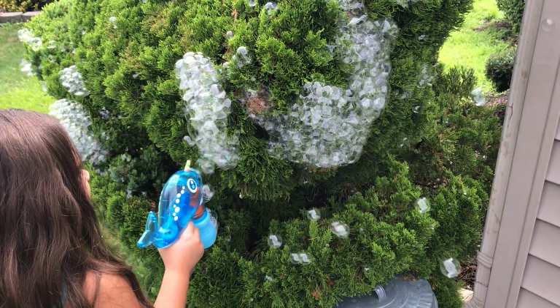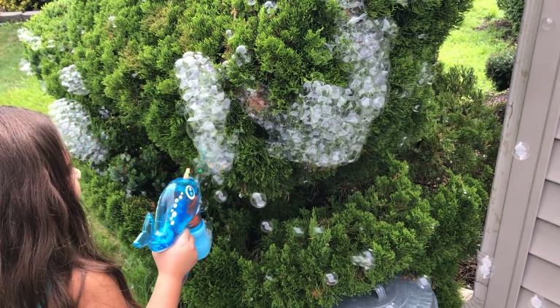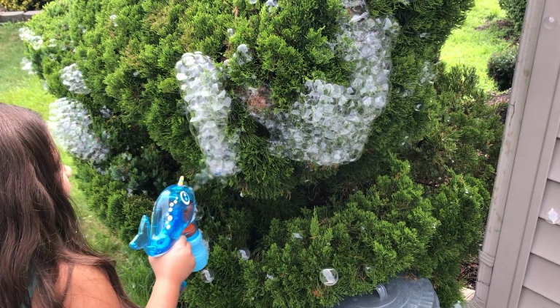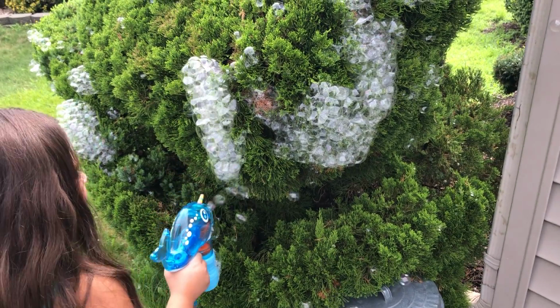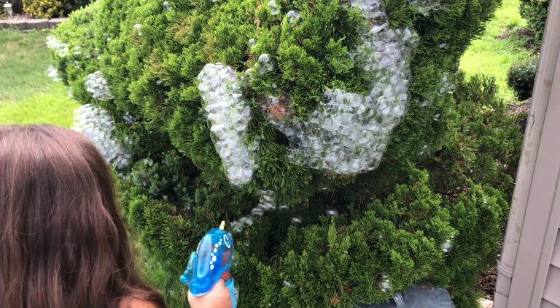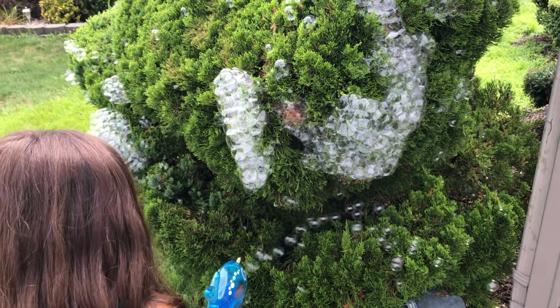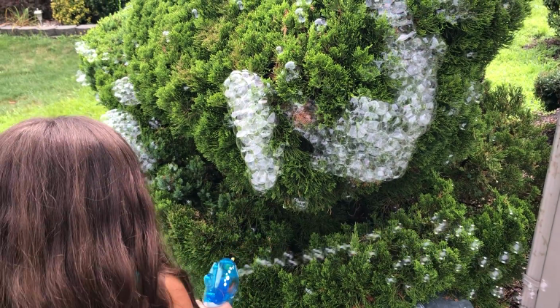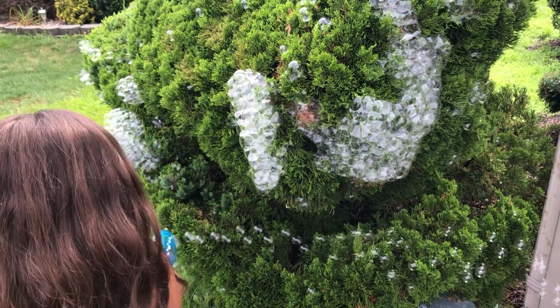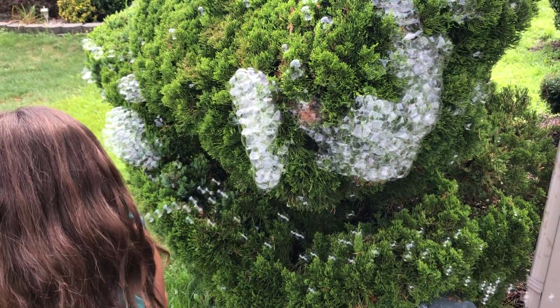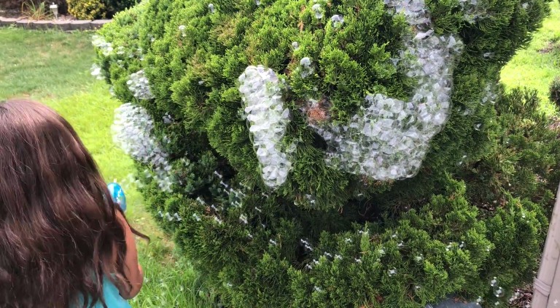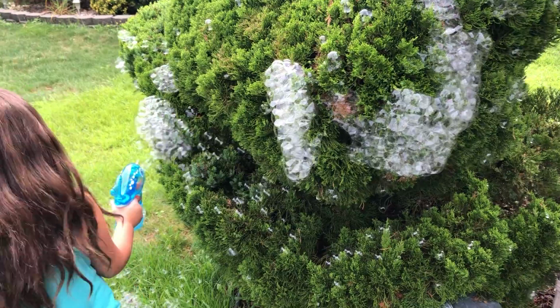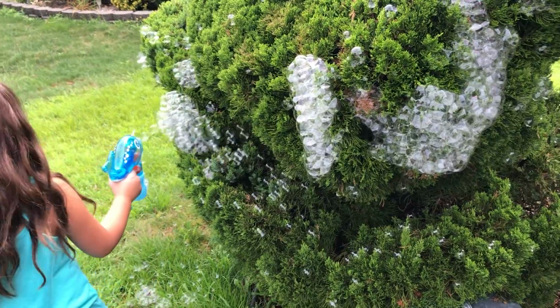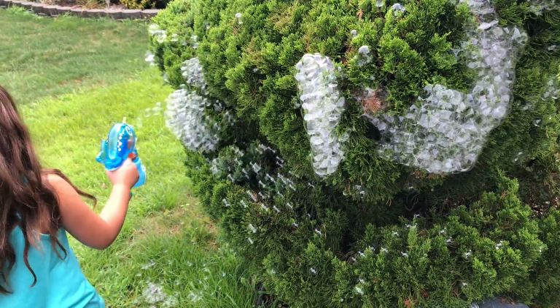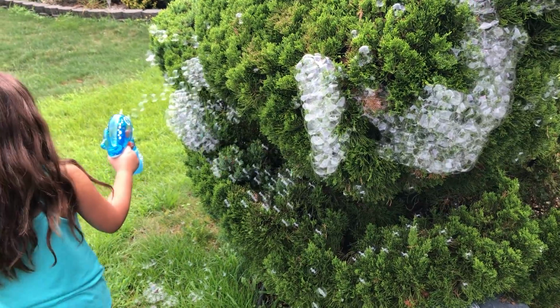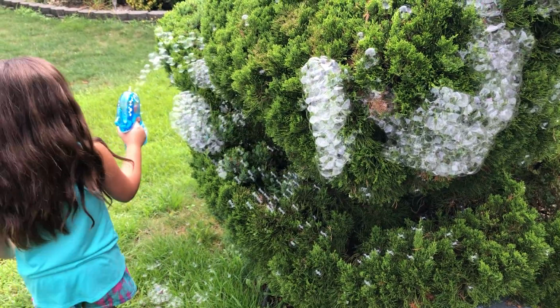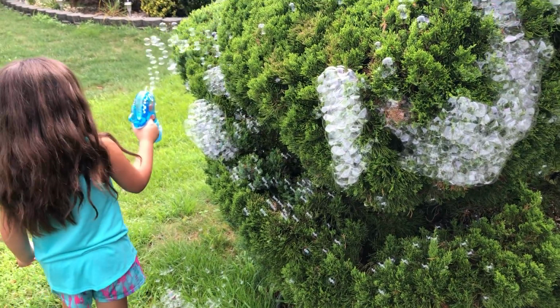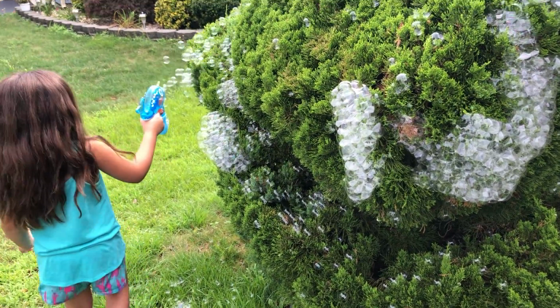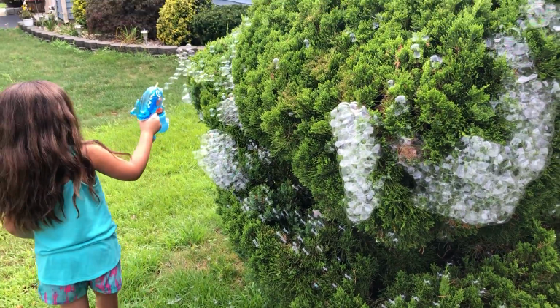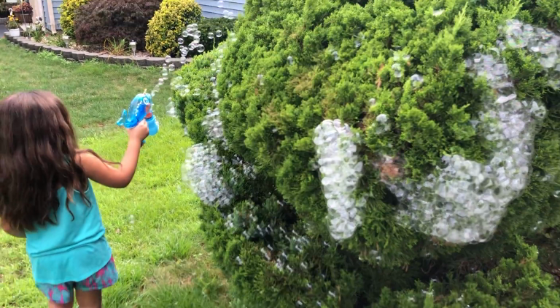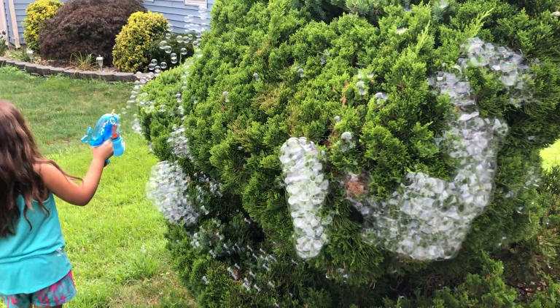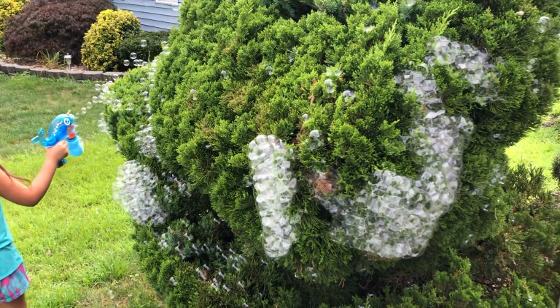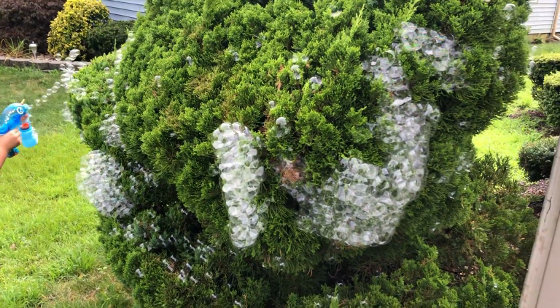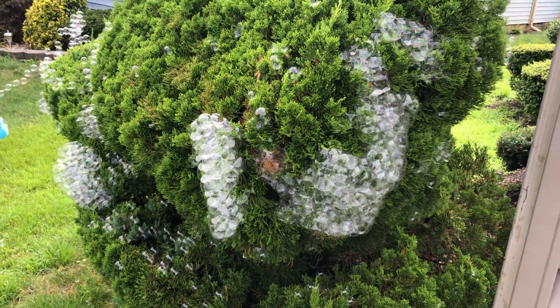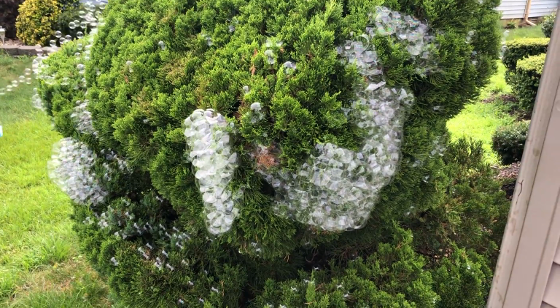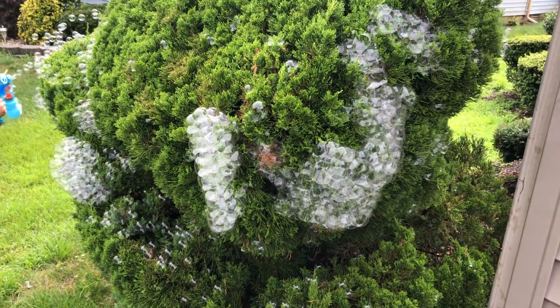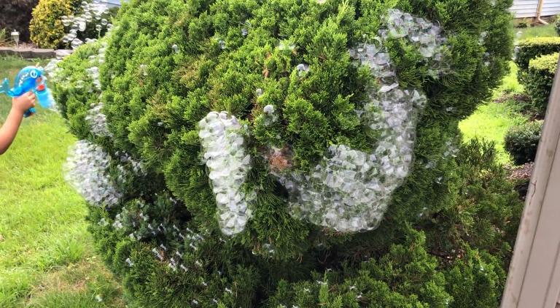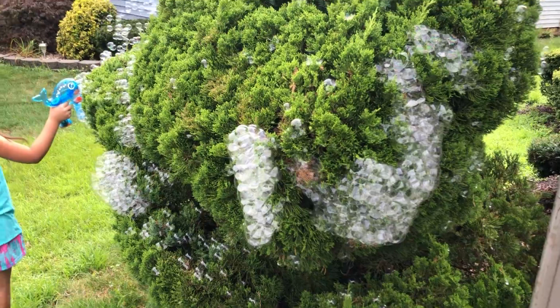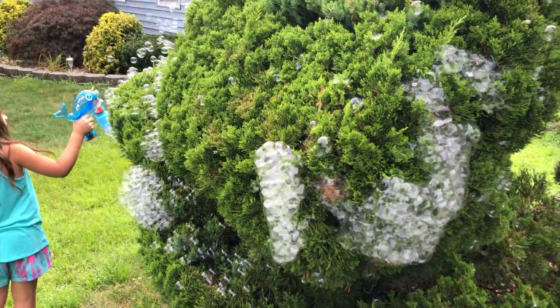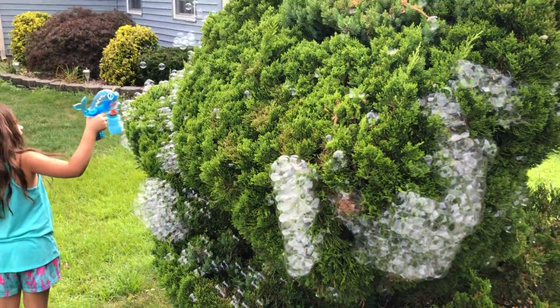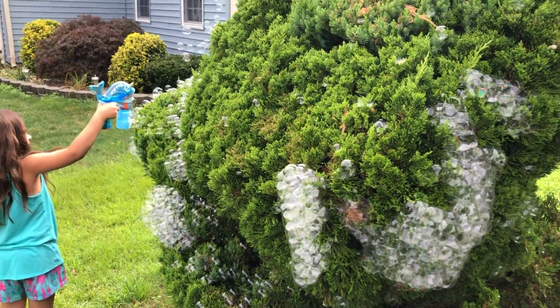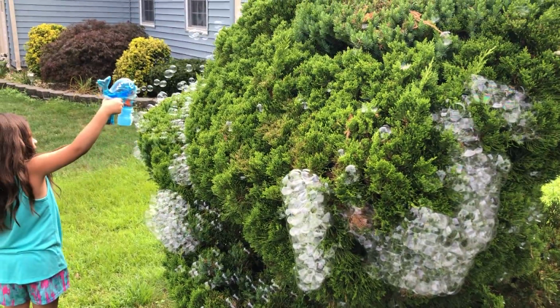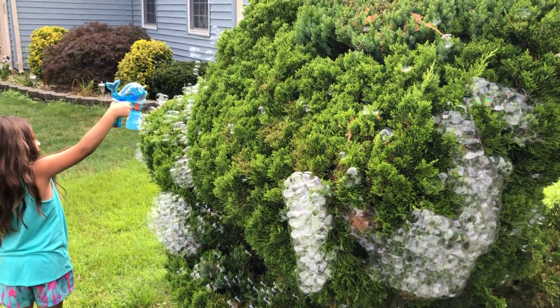Bubble tree. See, the bubble tree. After I put everything on, put it on that spider web.